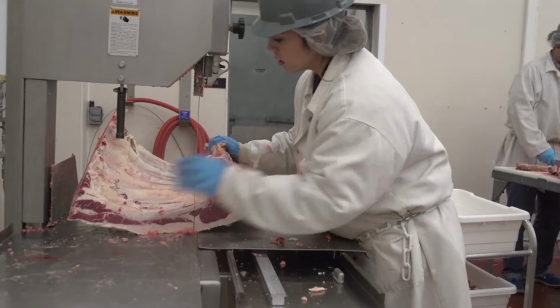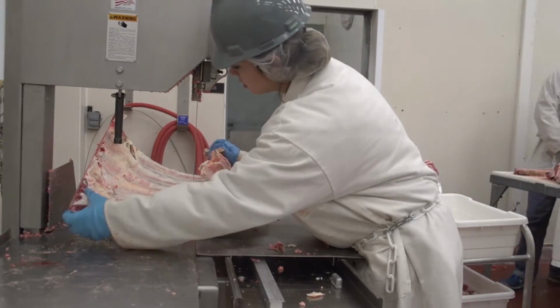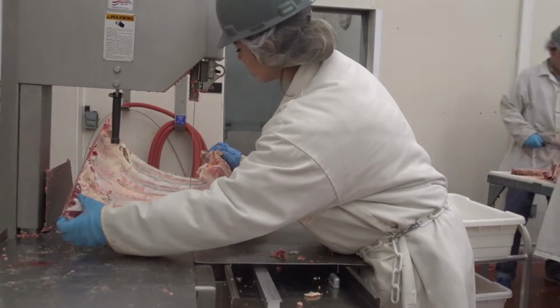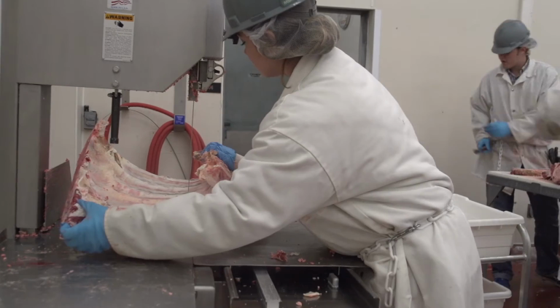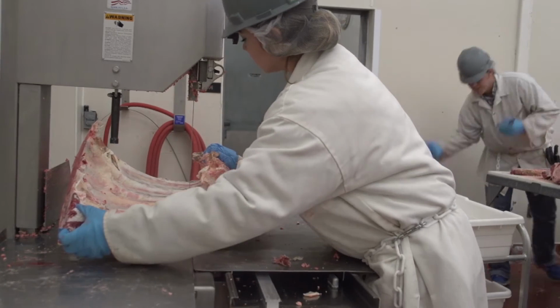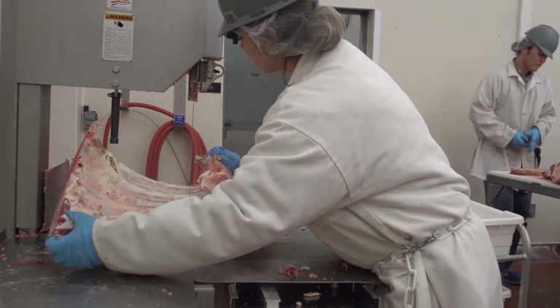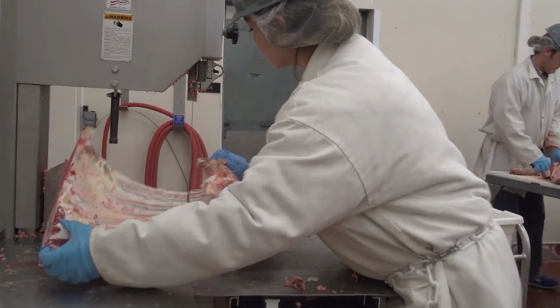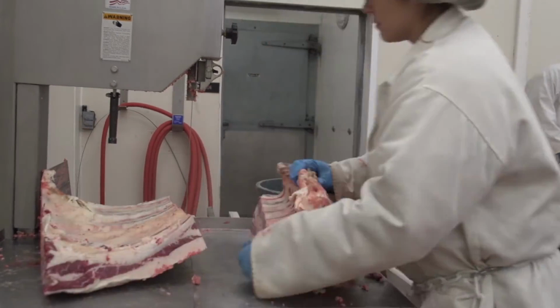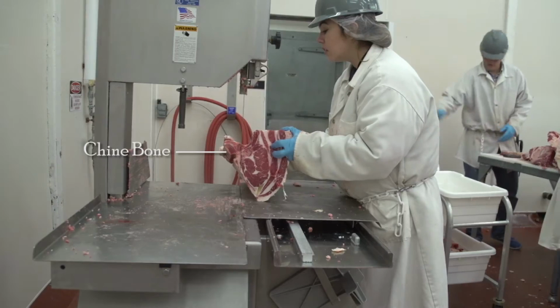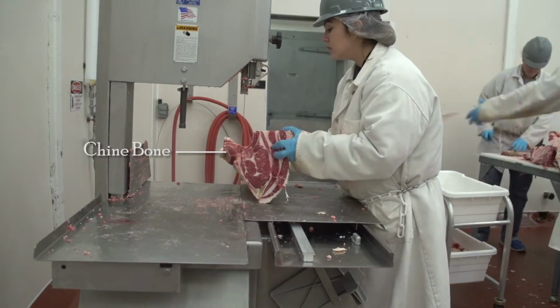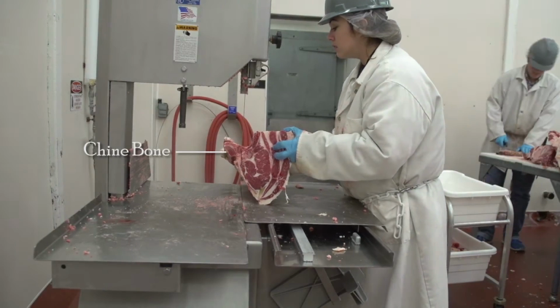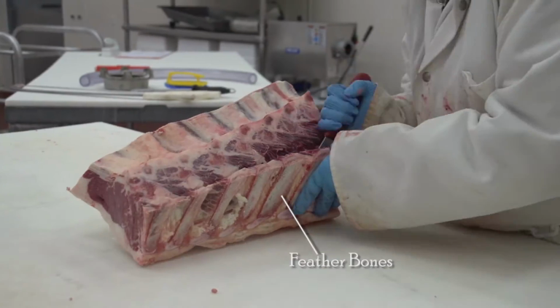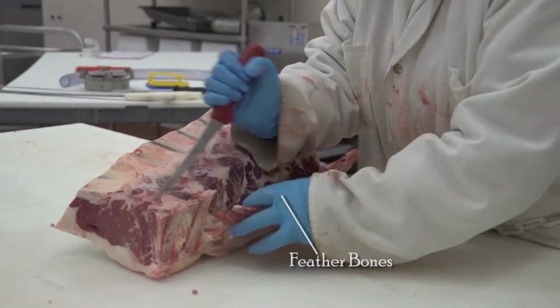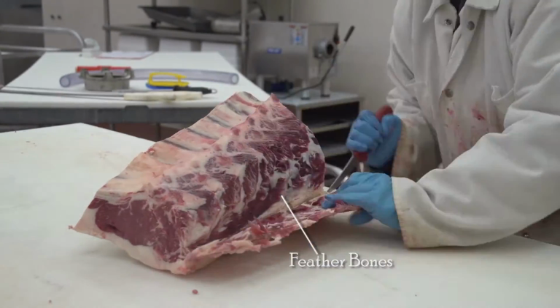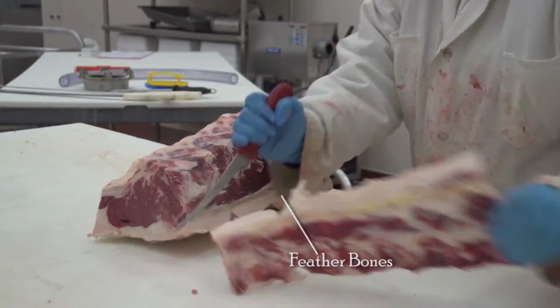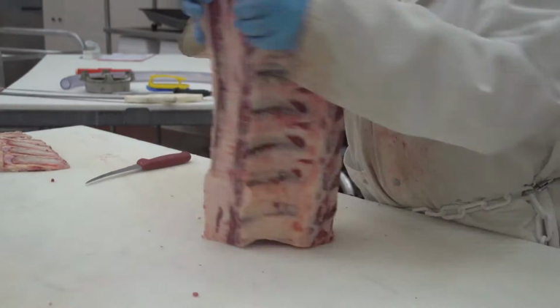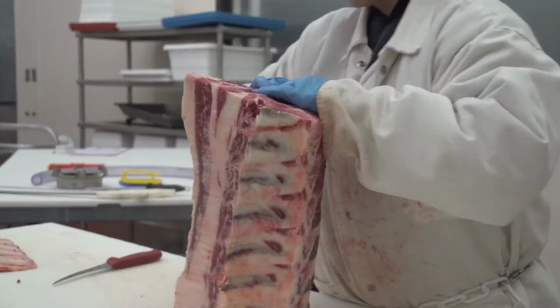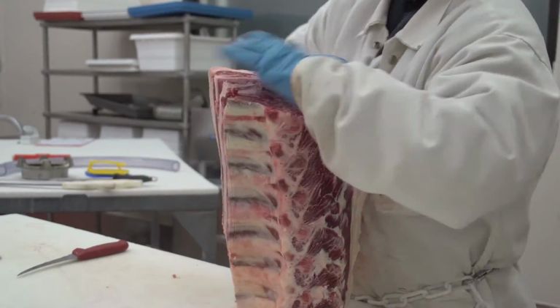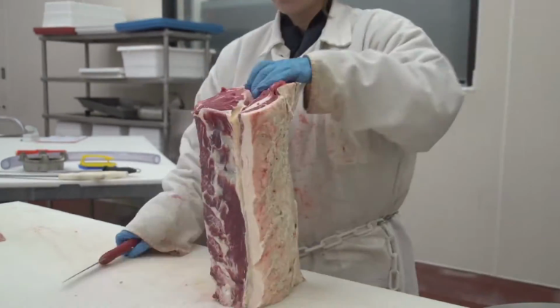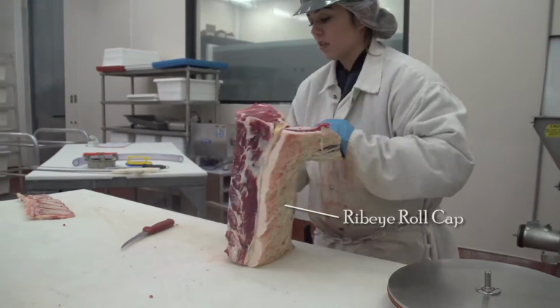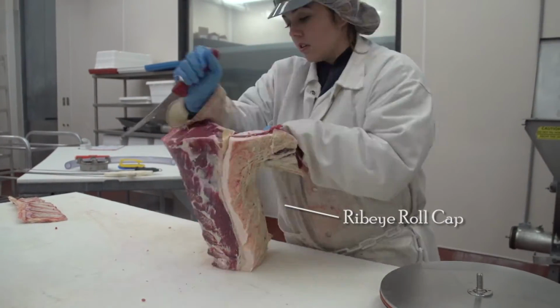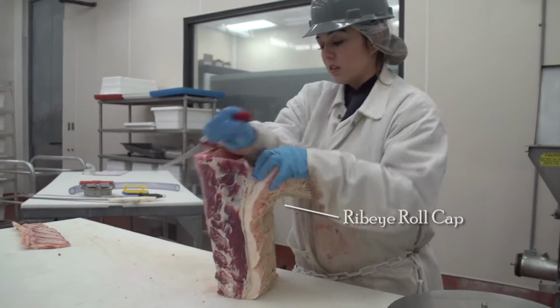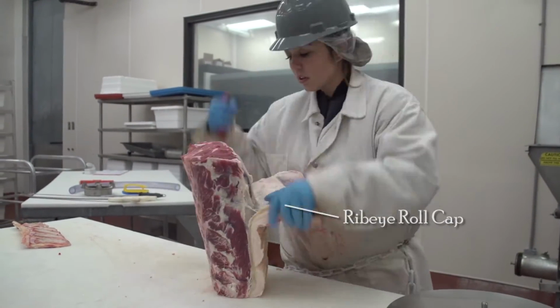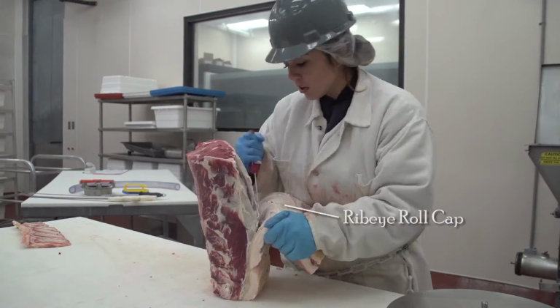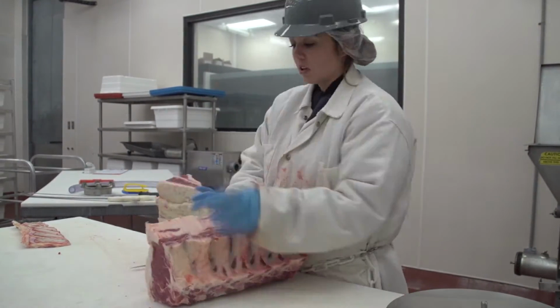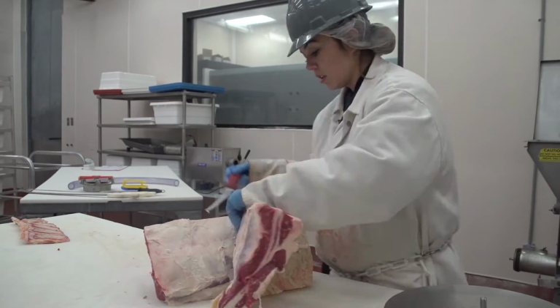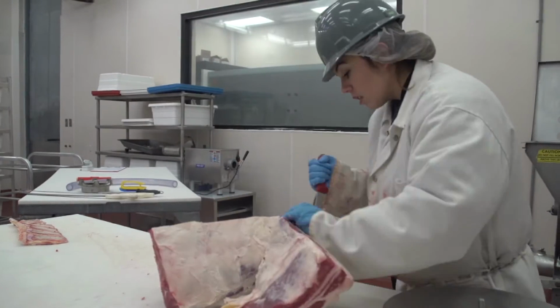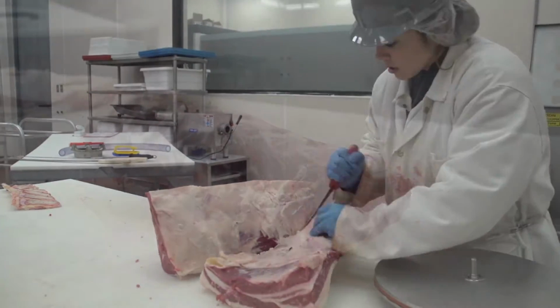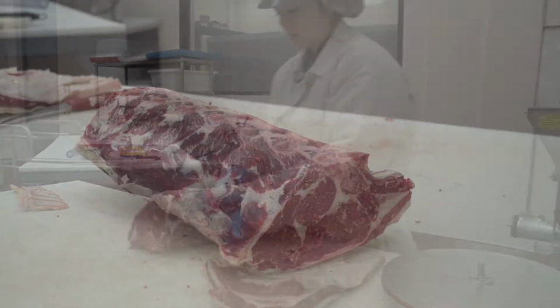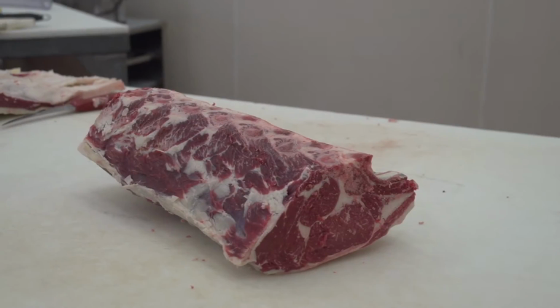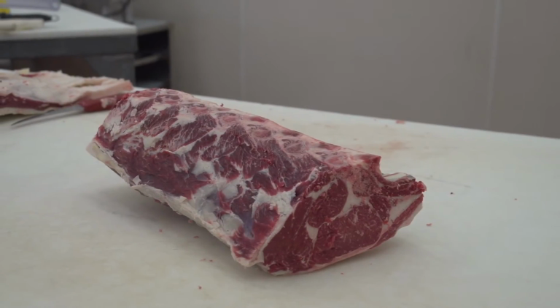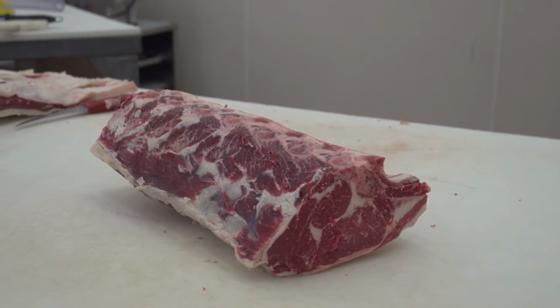Using a bandsaw to separate the ribs from the ribeye roll, the chine bone, feather bones, and finally the ribeye roll cap are removed until we are left with just the ribeye roll subprimal to be cut into bone-in or boneless portions.